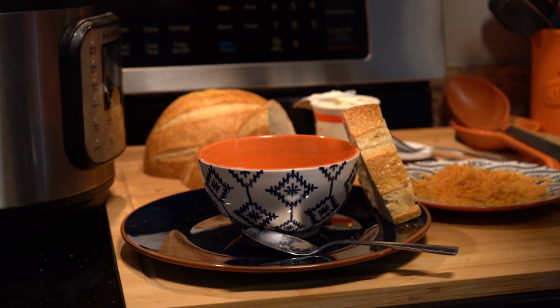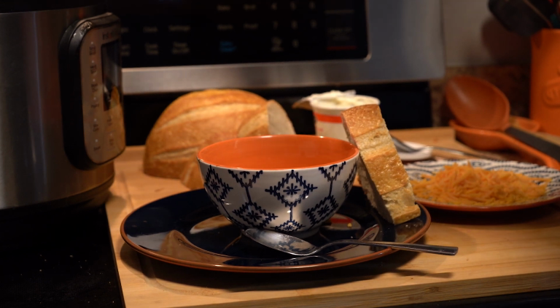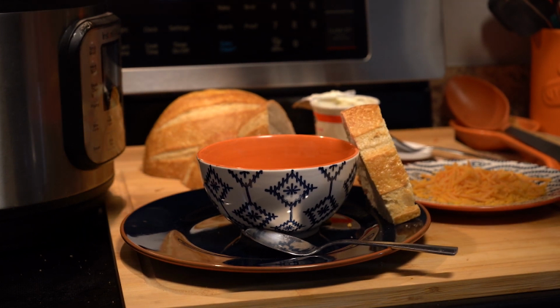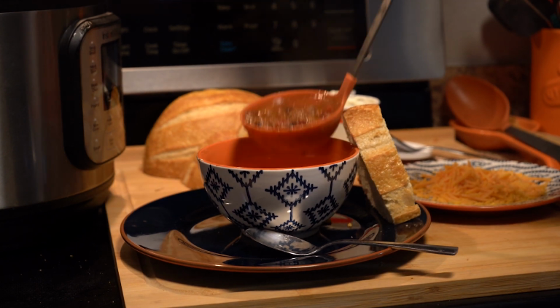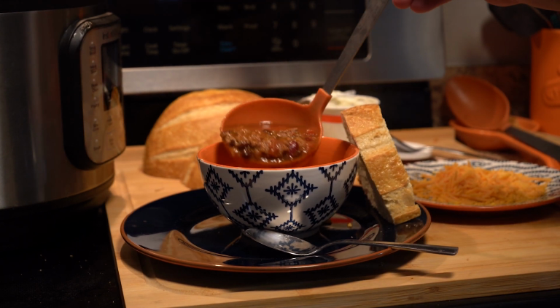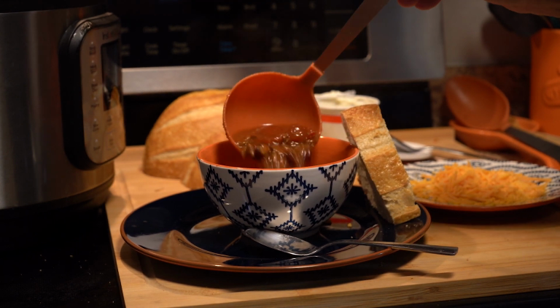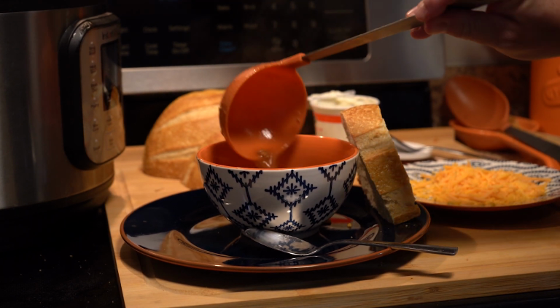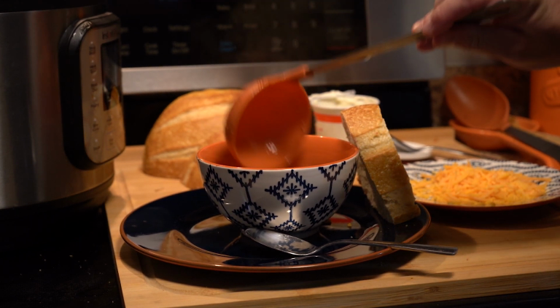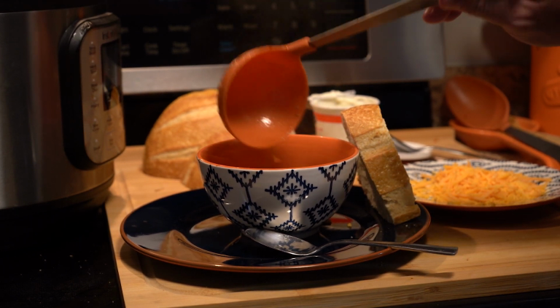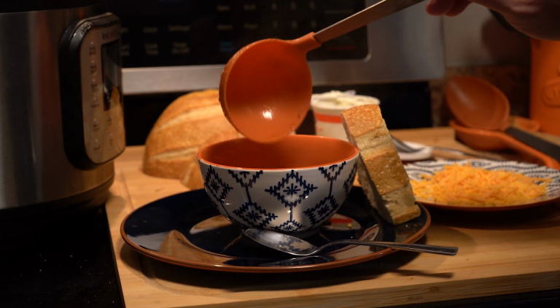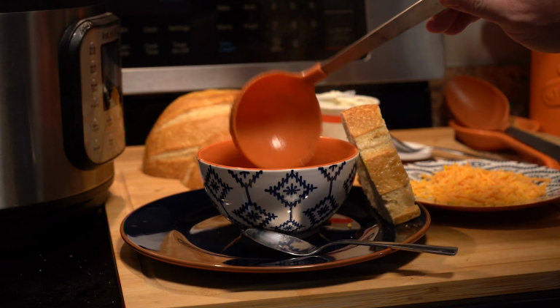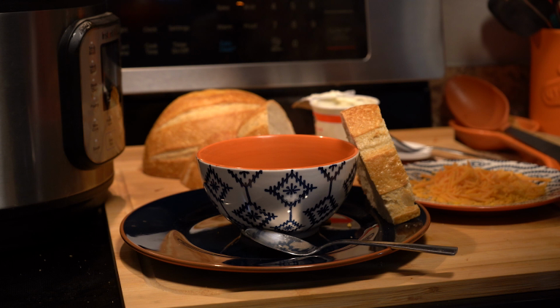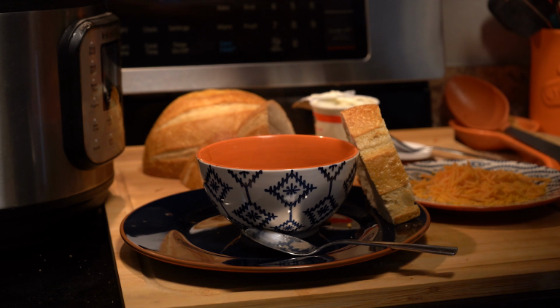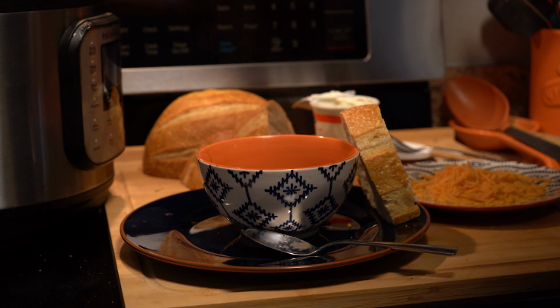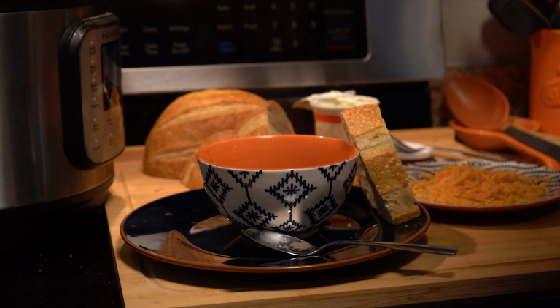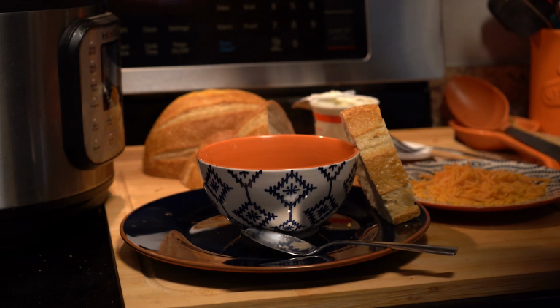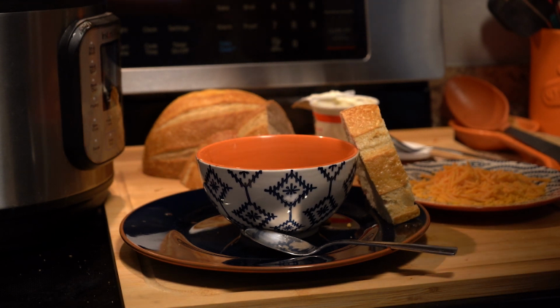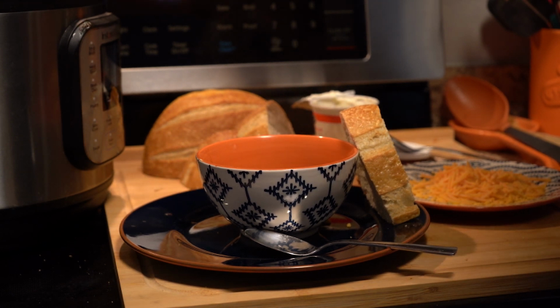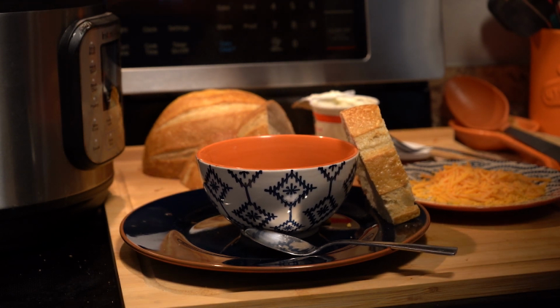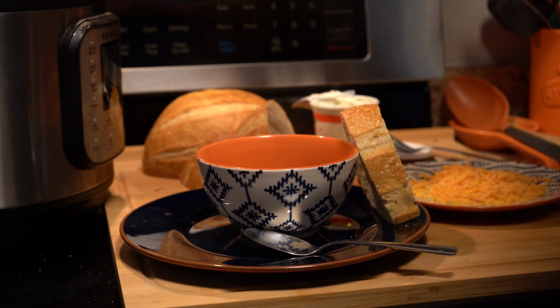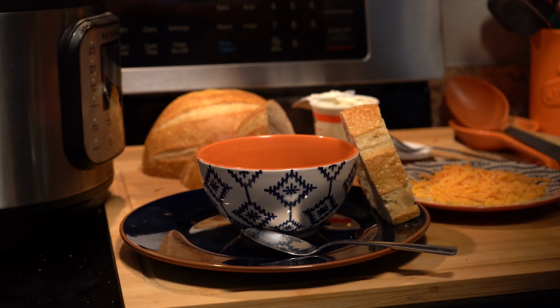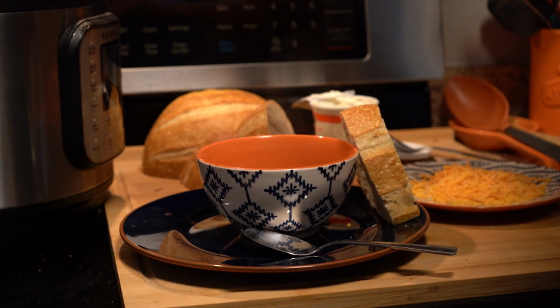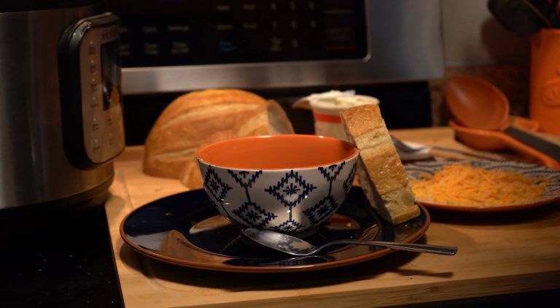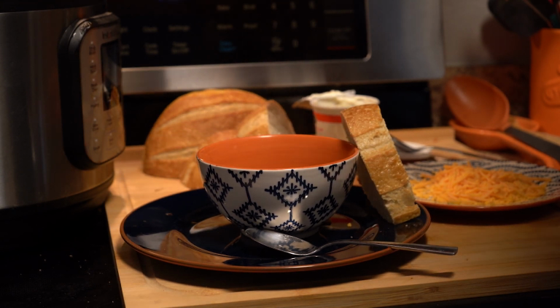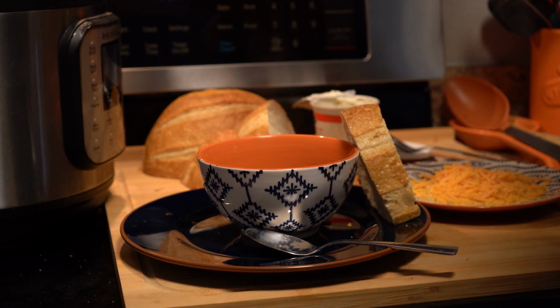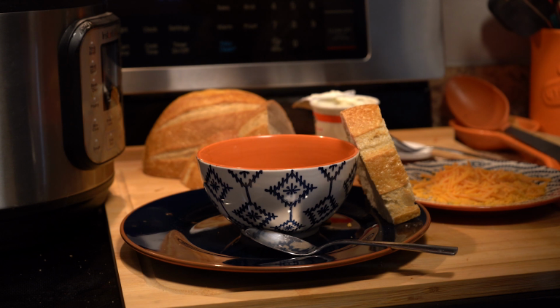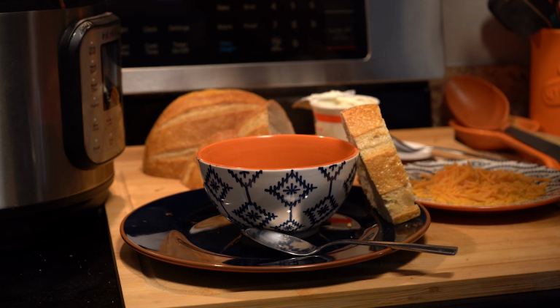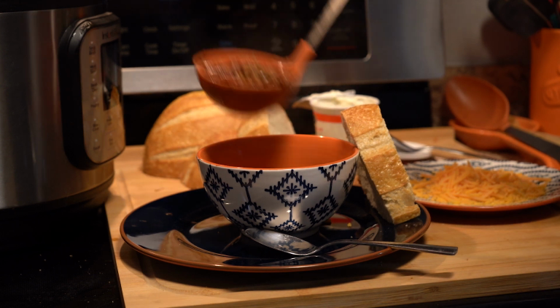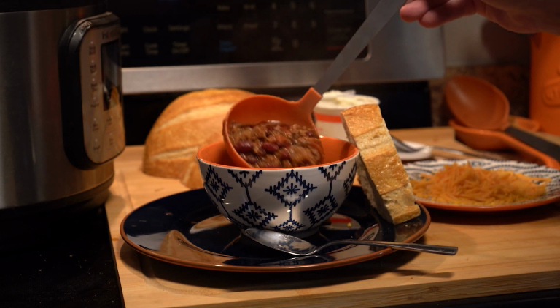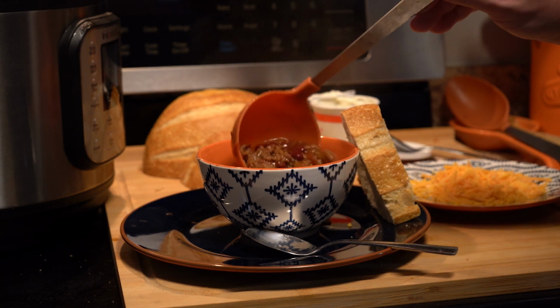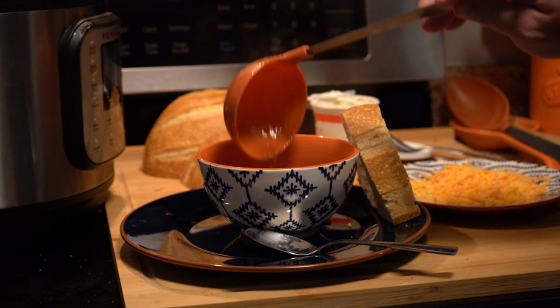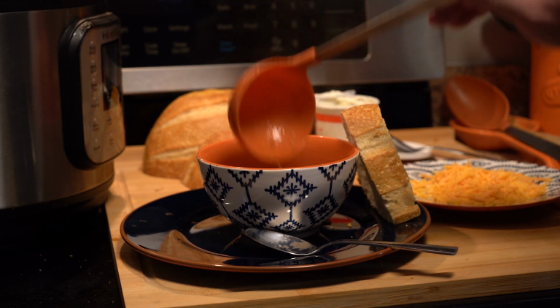Hey folks, today we are going to make the best chili that you've ever had from stuff that's just dumped out of a can. That's right, we're just going to dump a bunch of stuff out of a can, stir it up, cook it a little bit, and eat it.